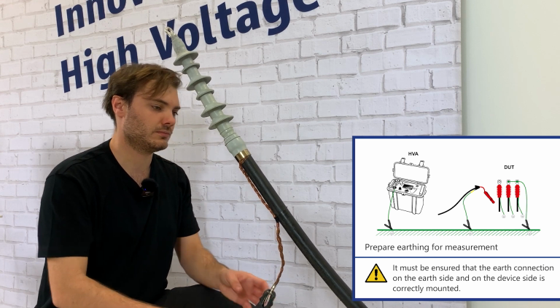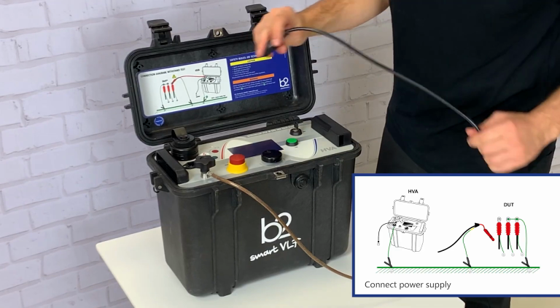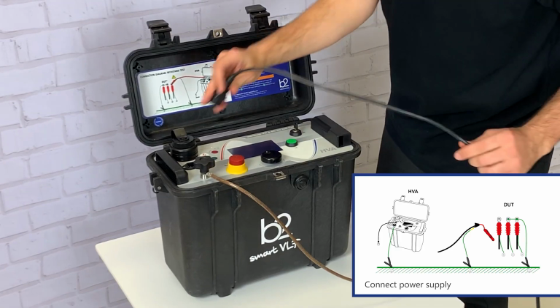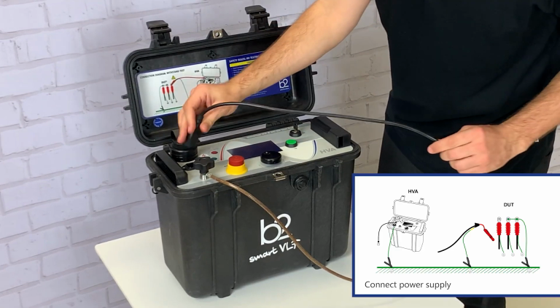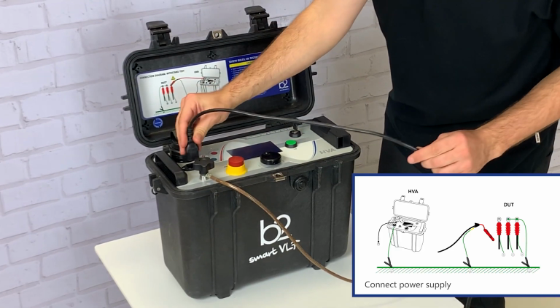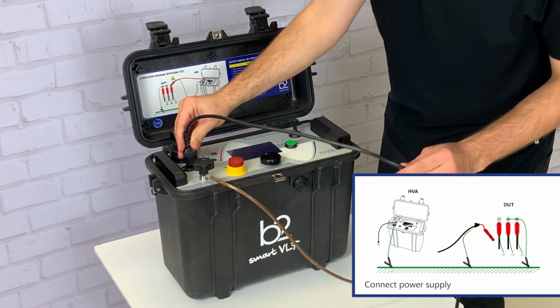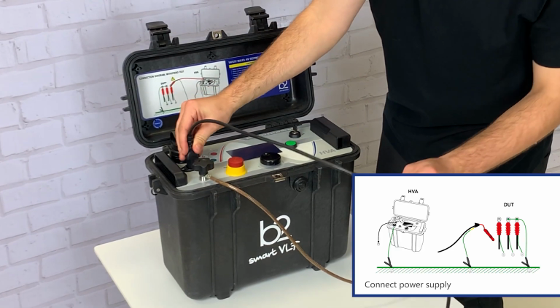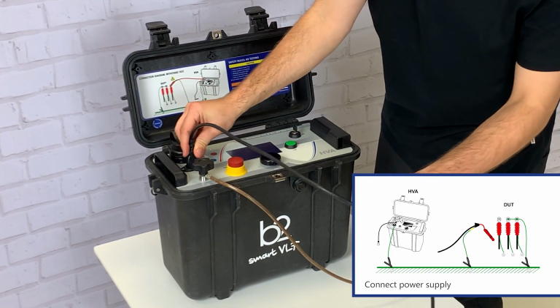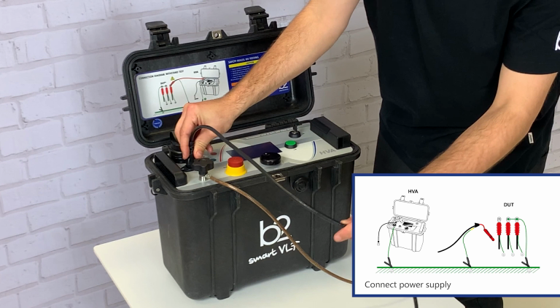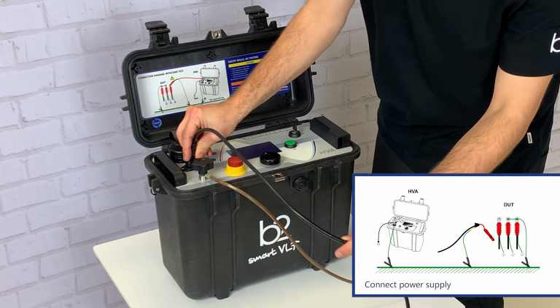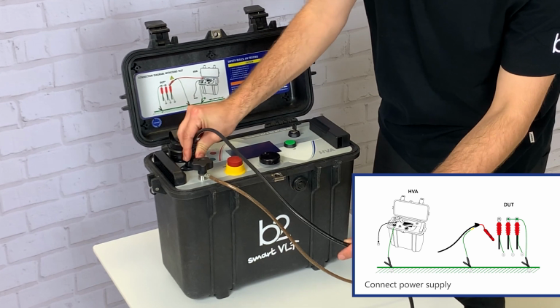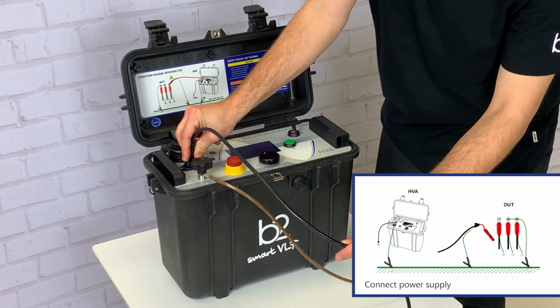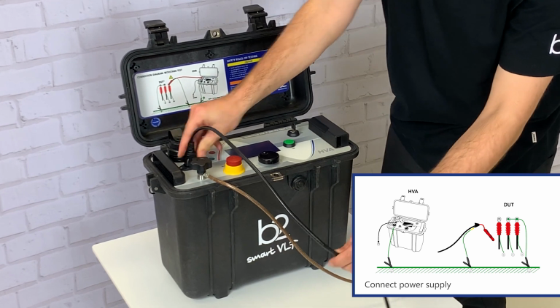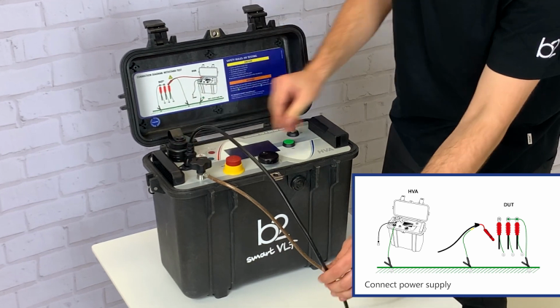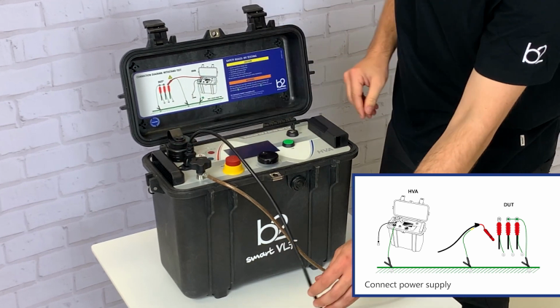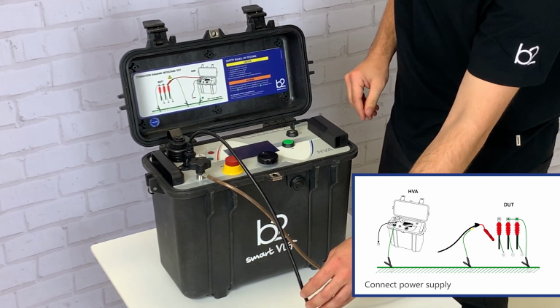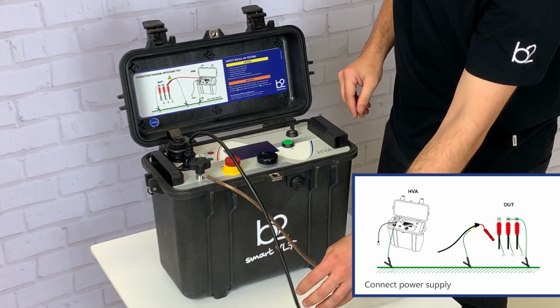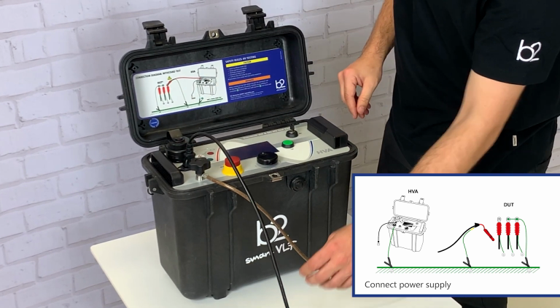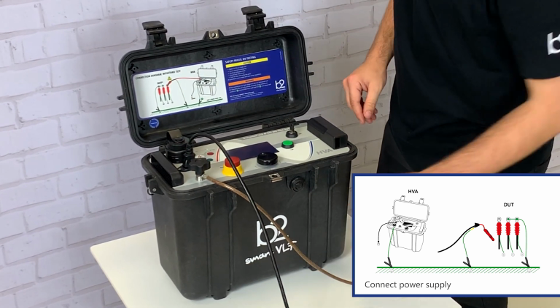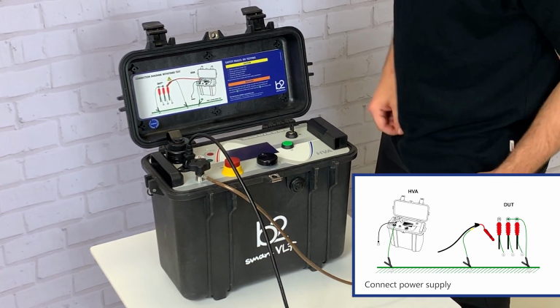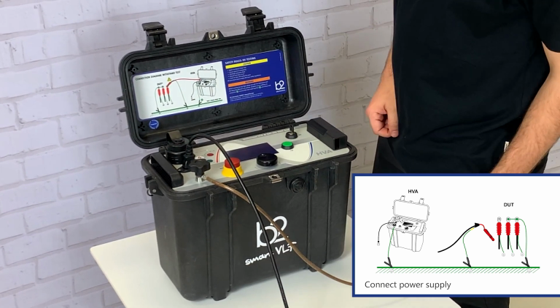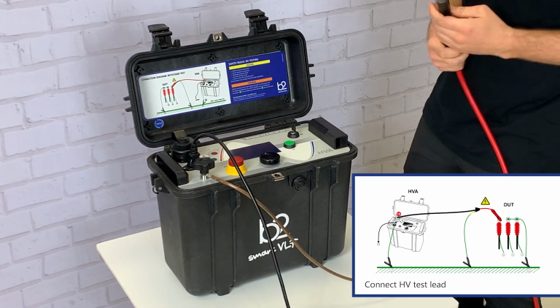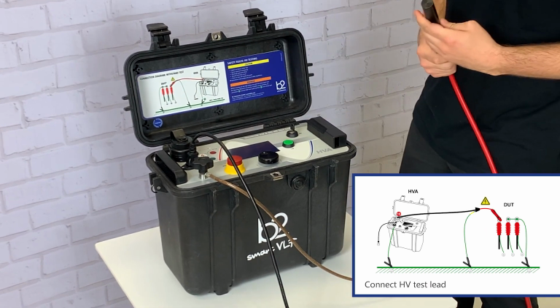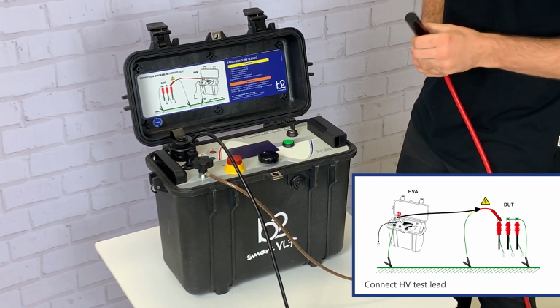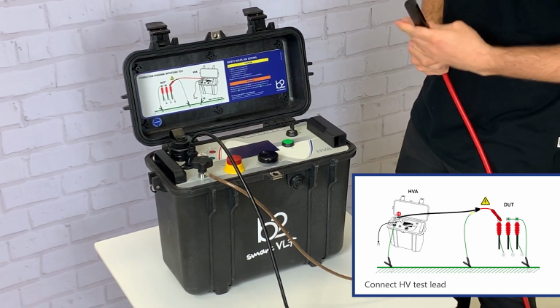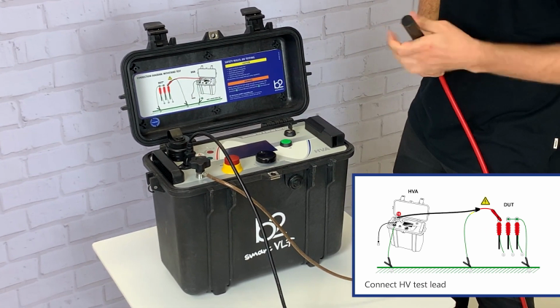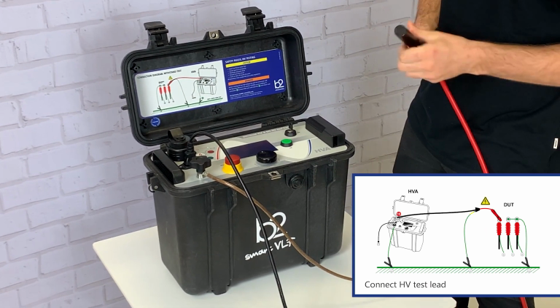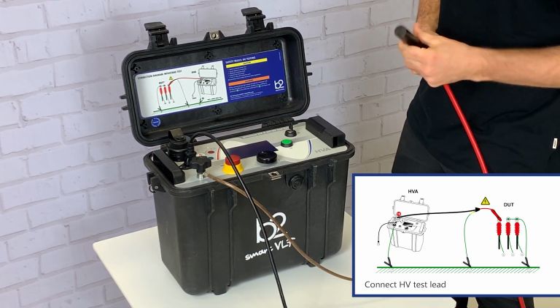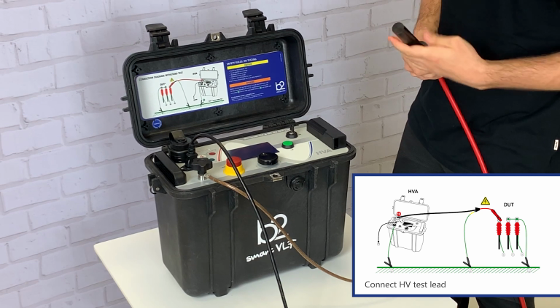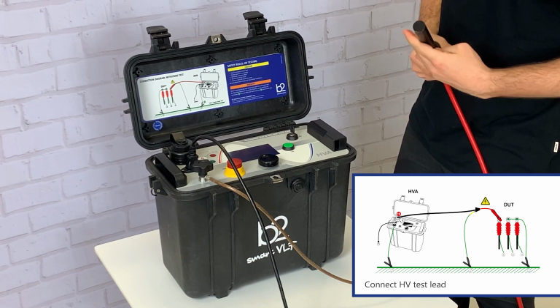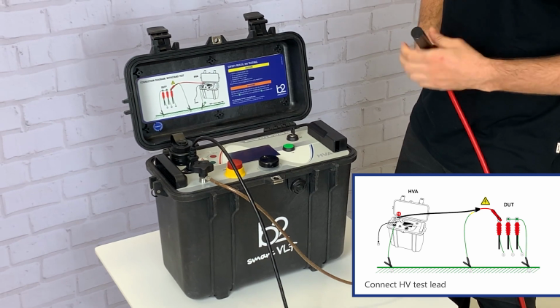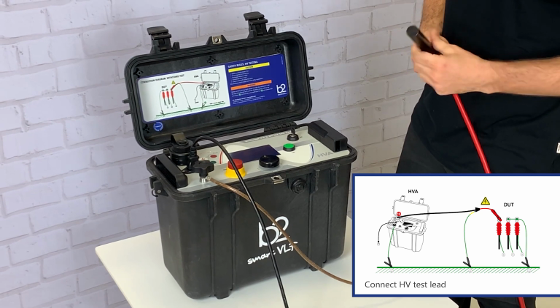In step two we connect the power supply cable to the HVA power supply plug. In step three we connect the HVA test lead.